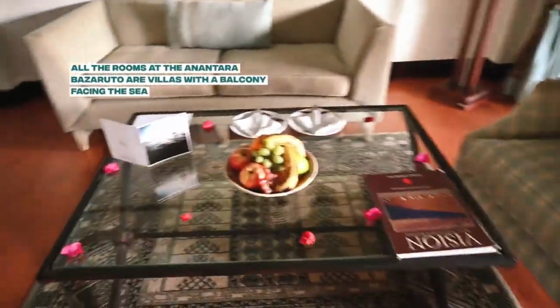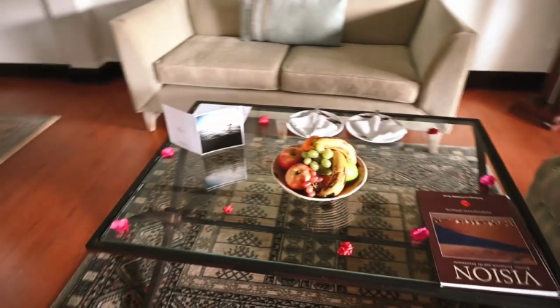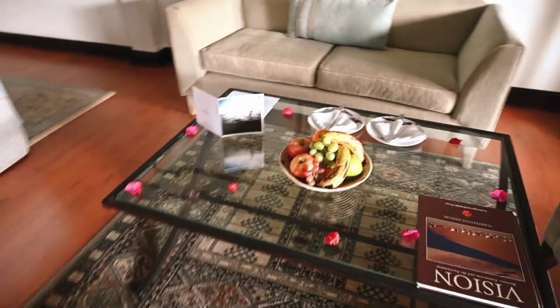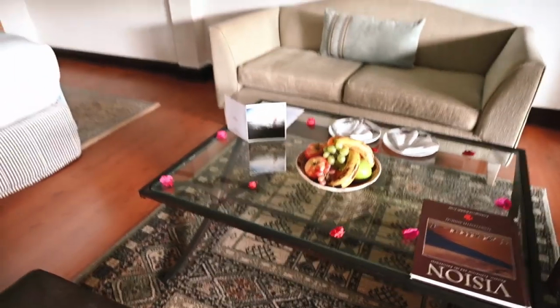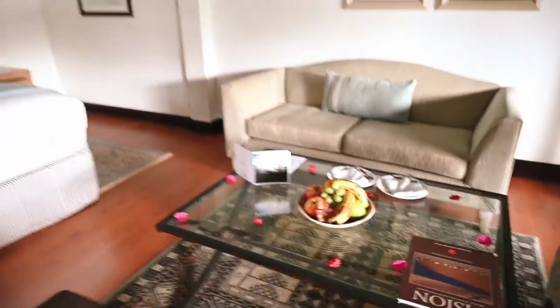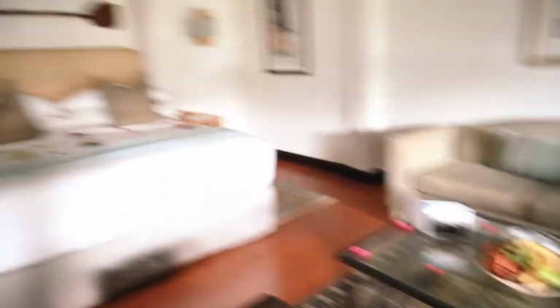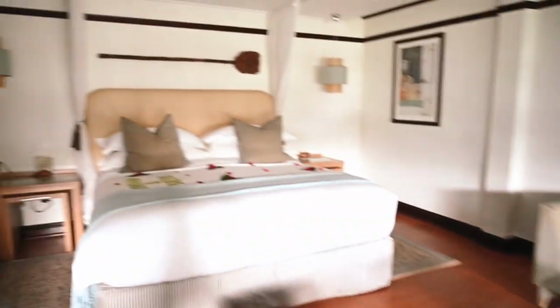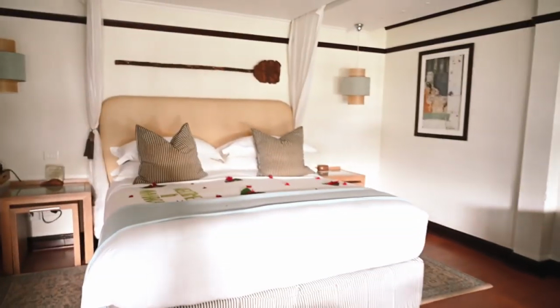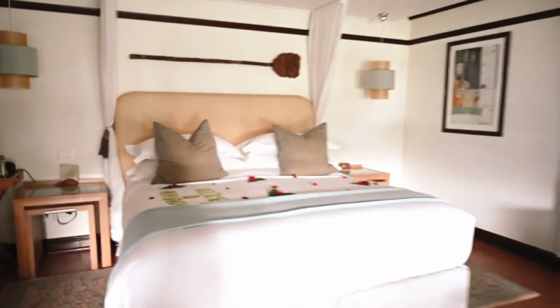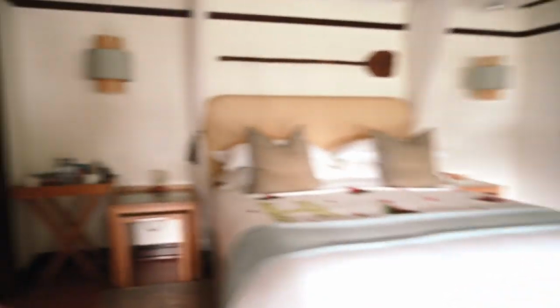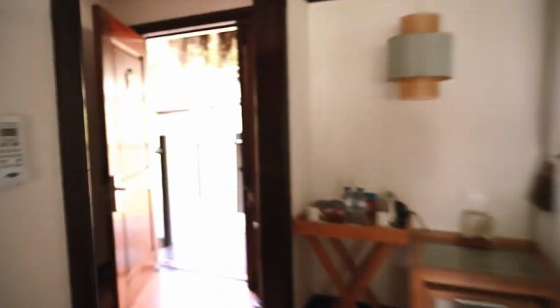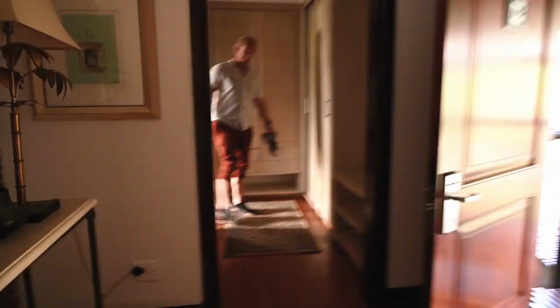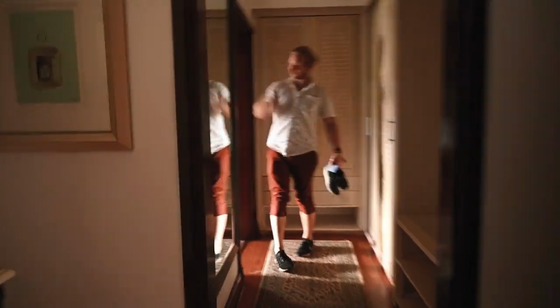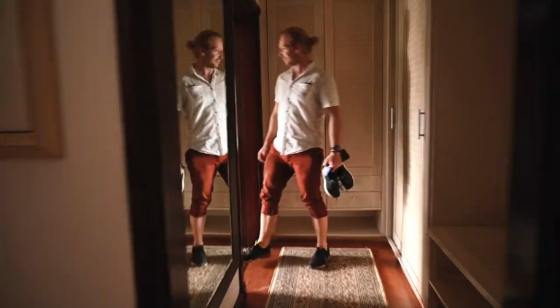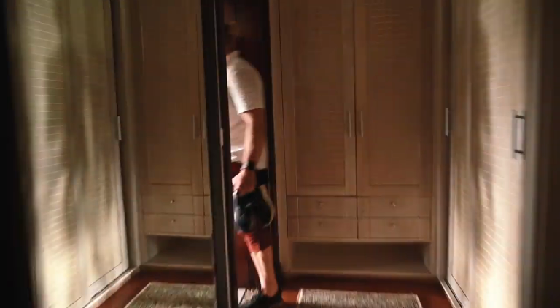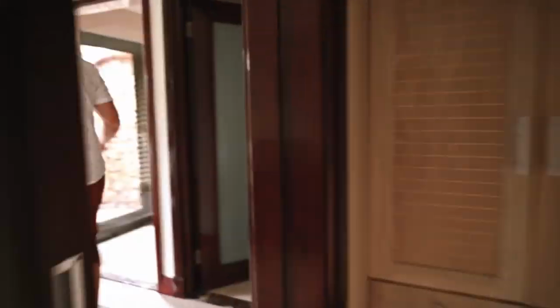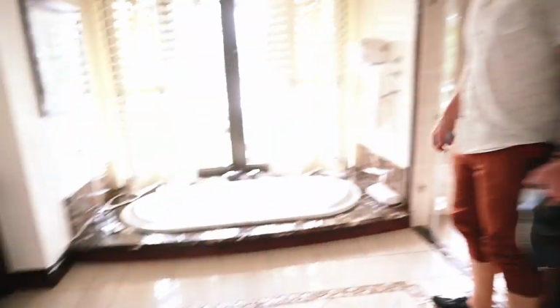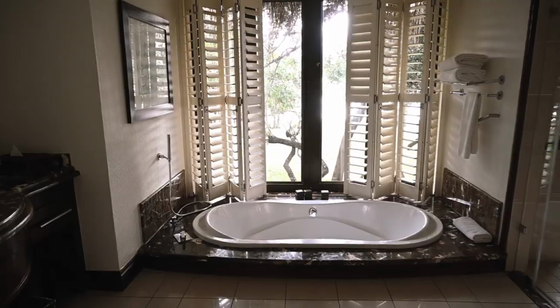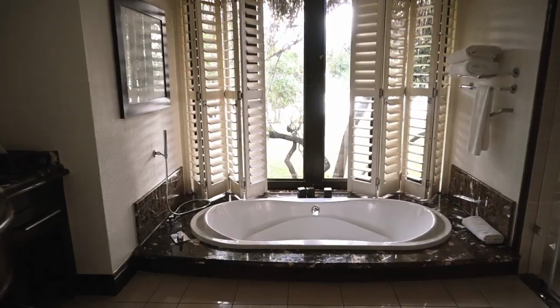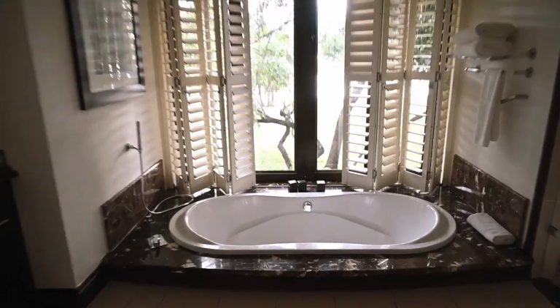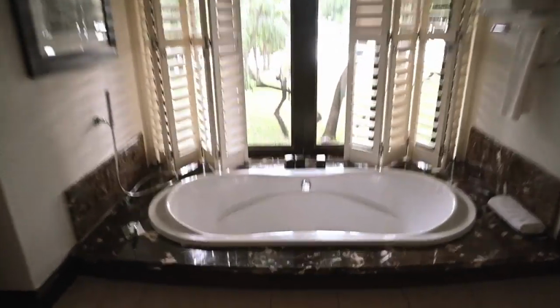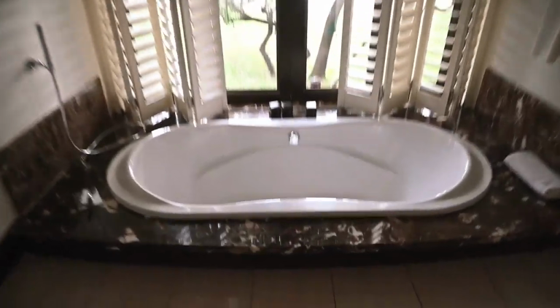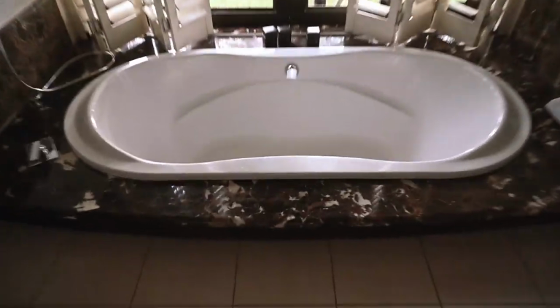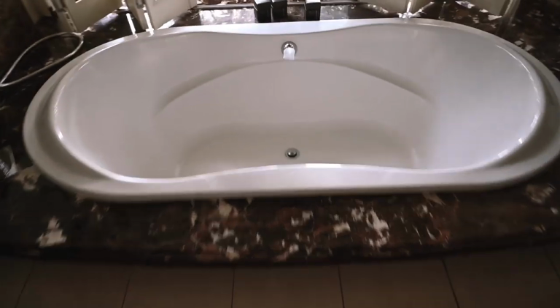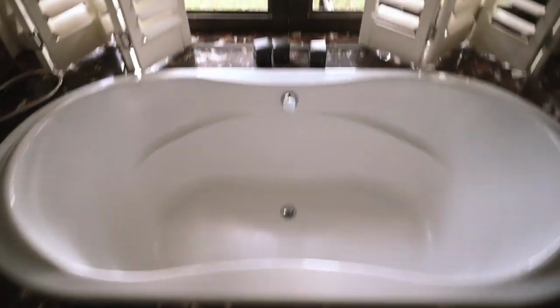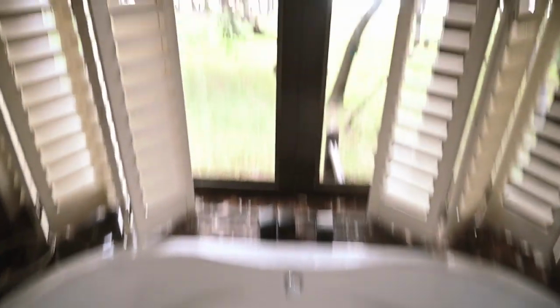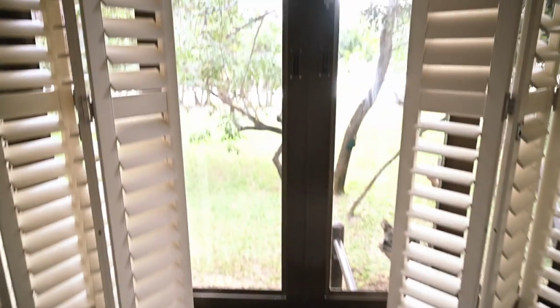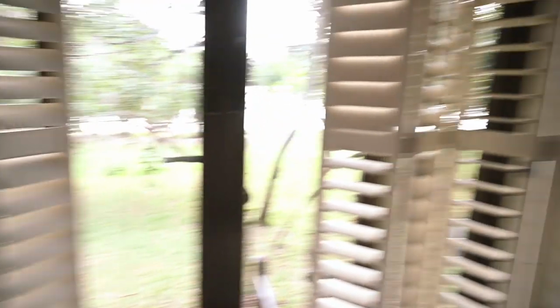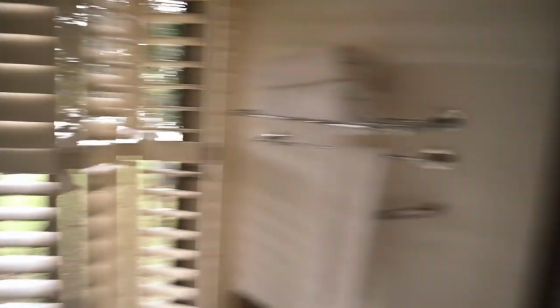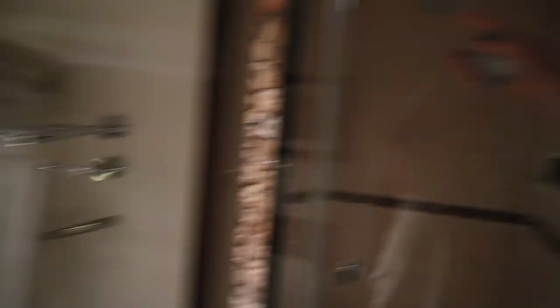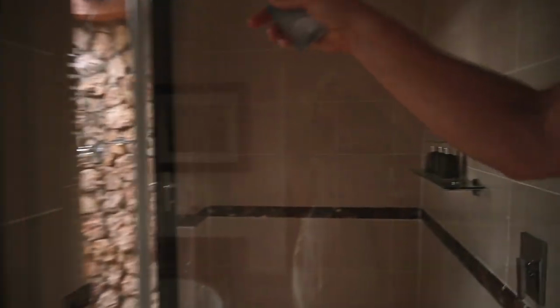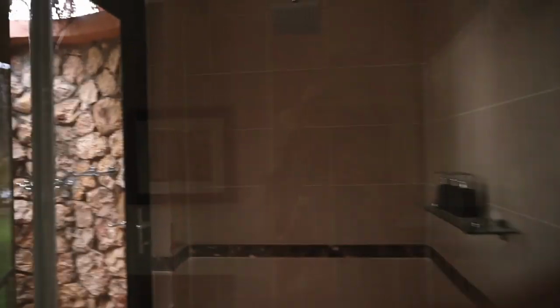A living area — this is exactly what I need. A bath — look at this — with a view! Indoor and an outdoor shower.